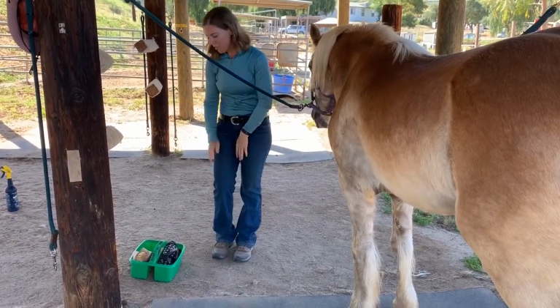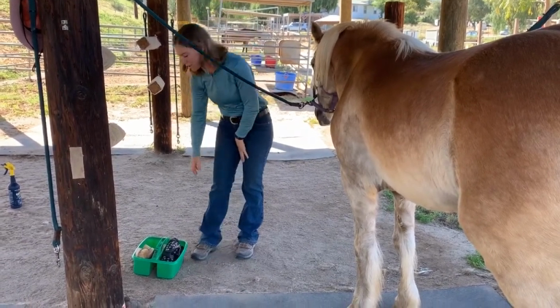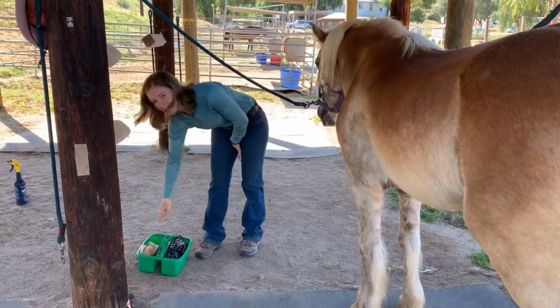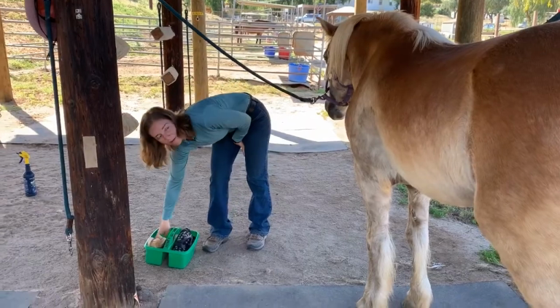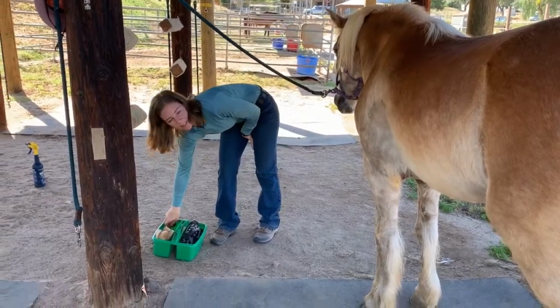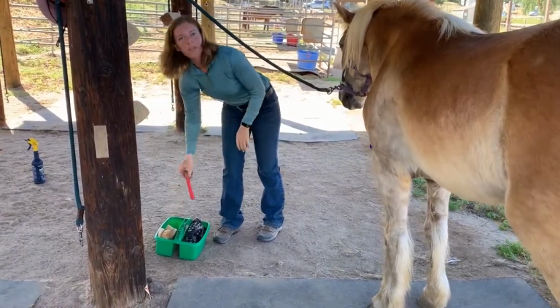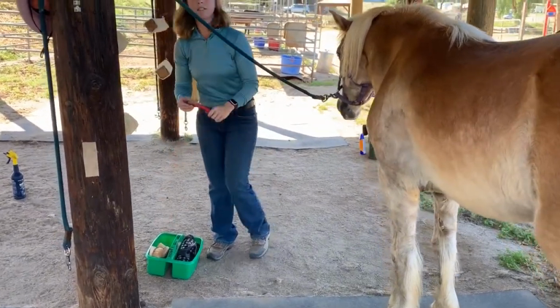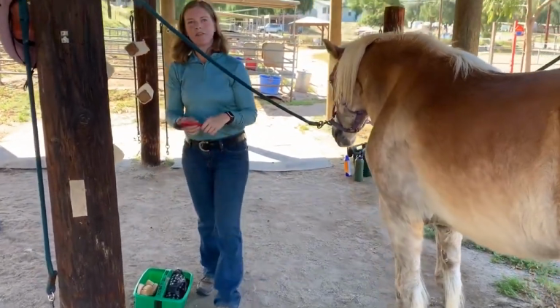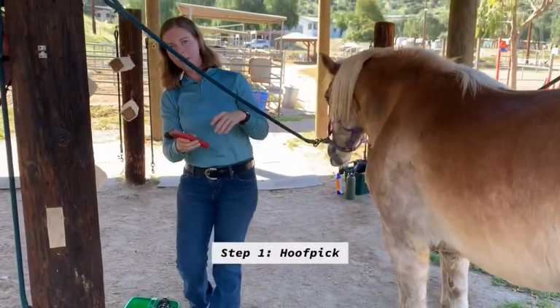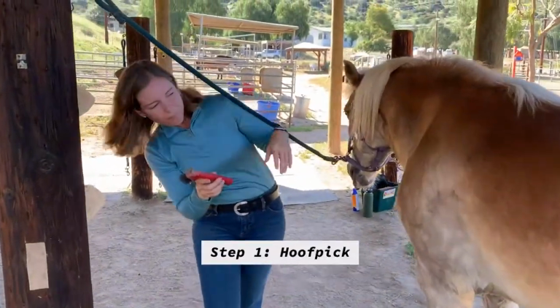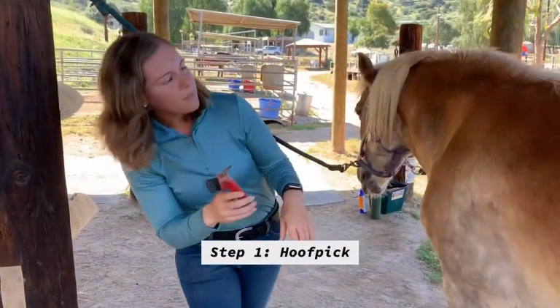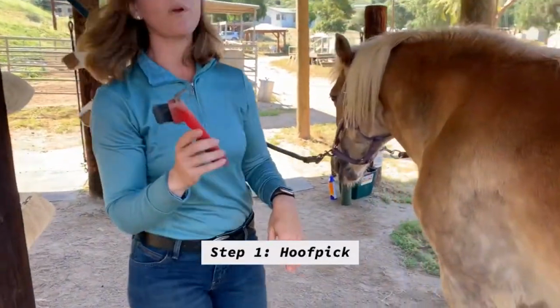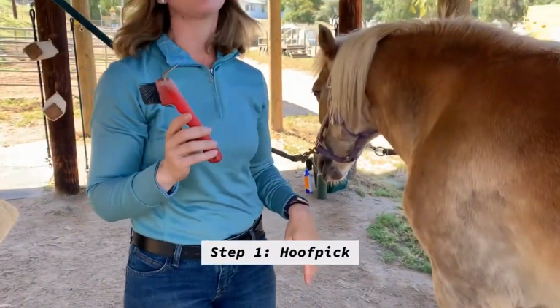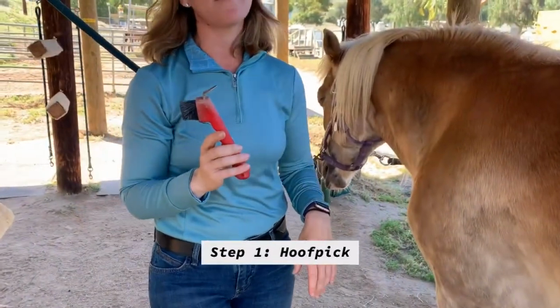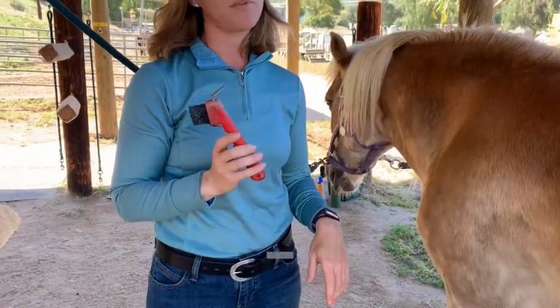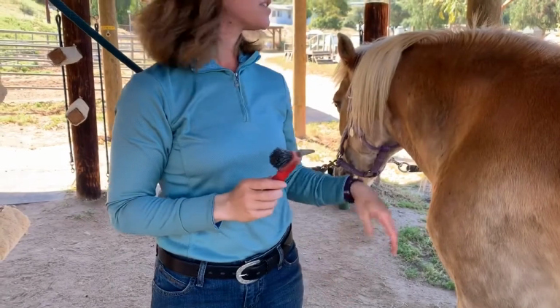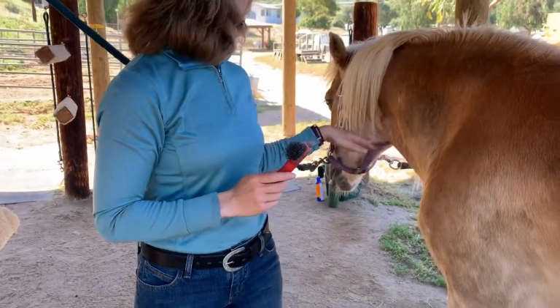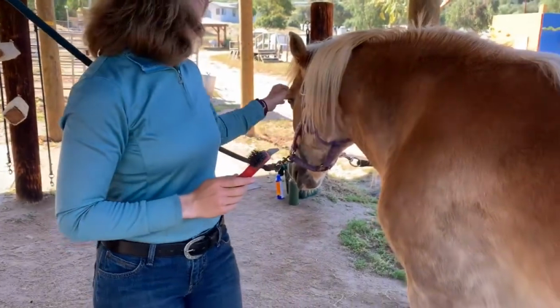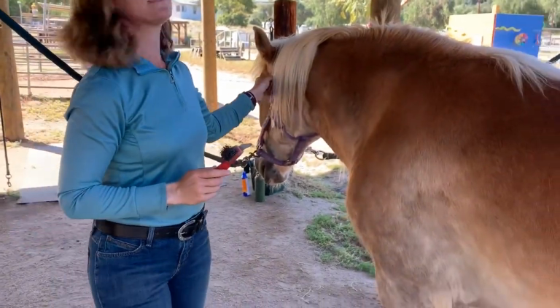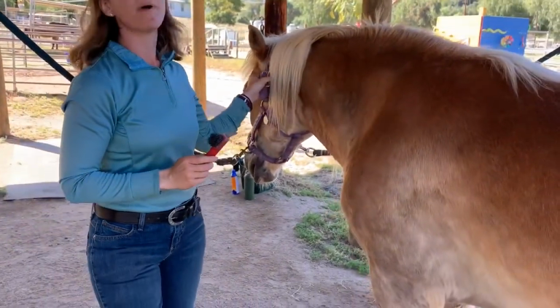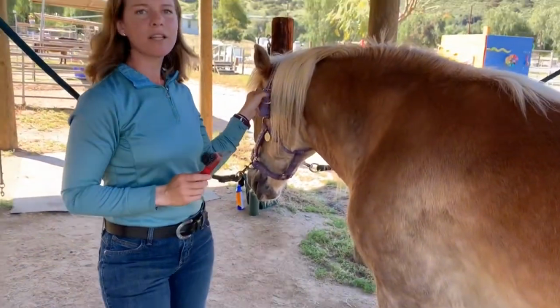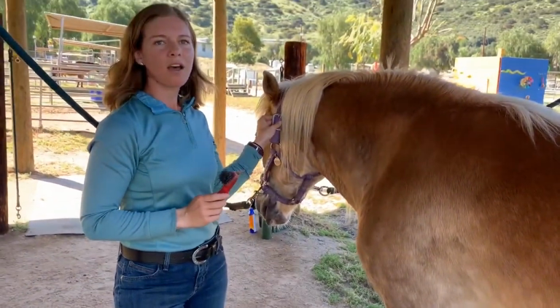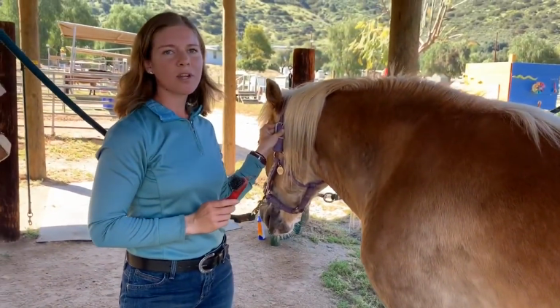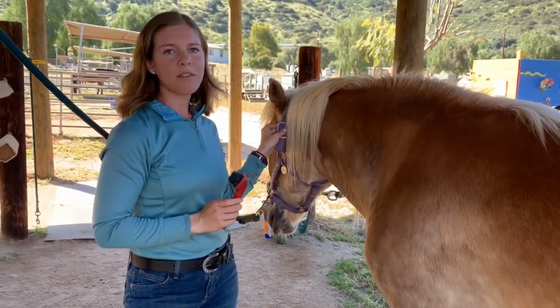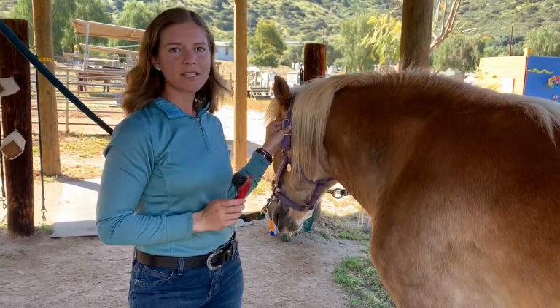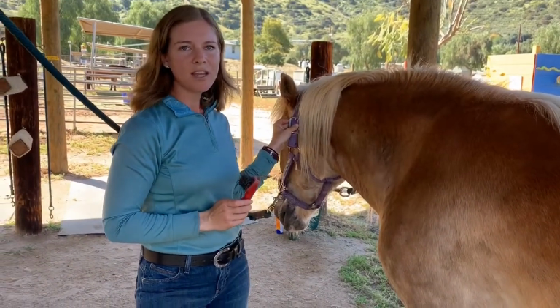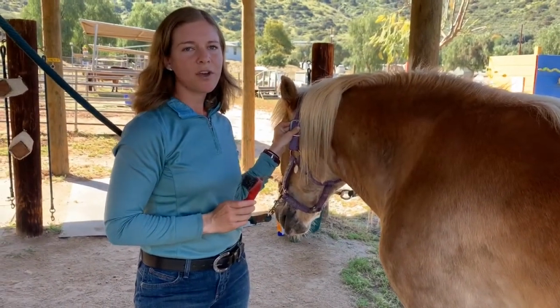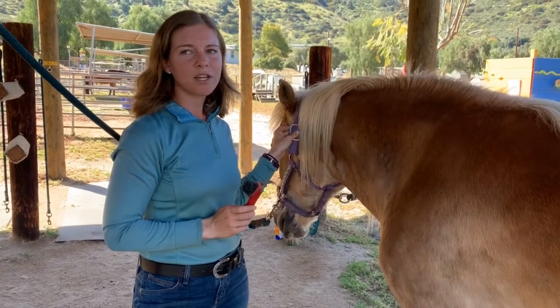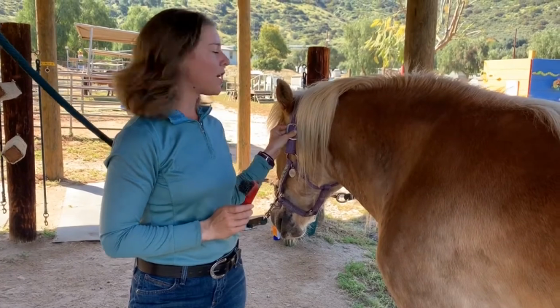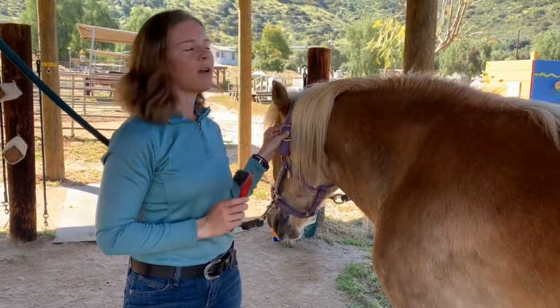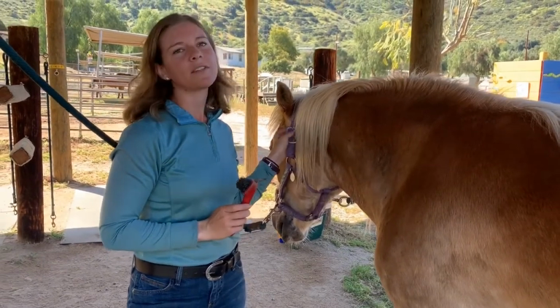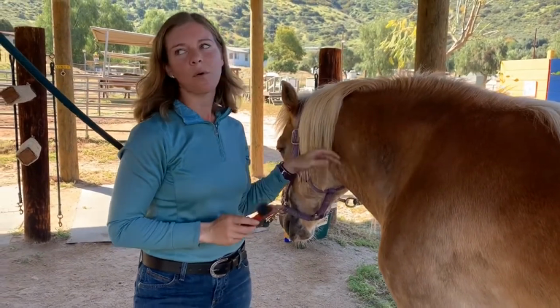The first thing we're going to do is use the hoof pick. We're going to start on the left side of the horse. A great hint is that the buckle is almost always on the left side, so it's a good way to know that you are on the left side of the horse.